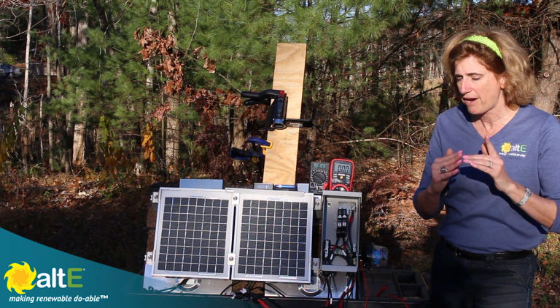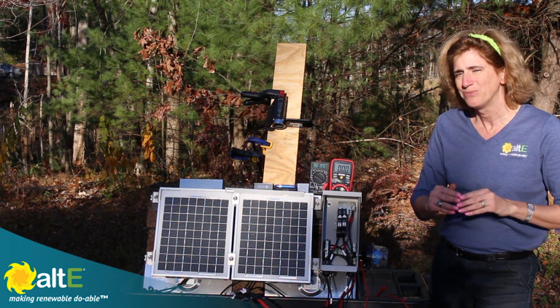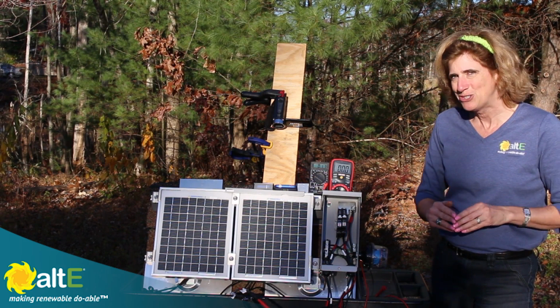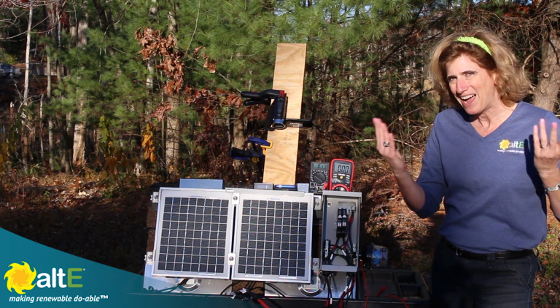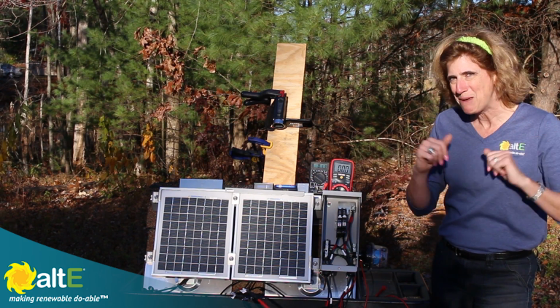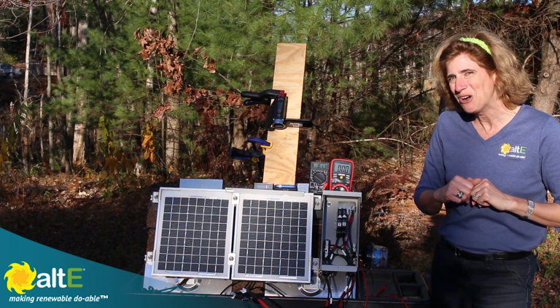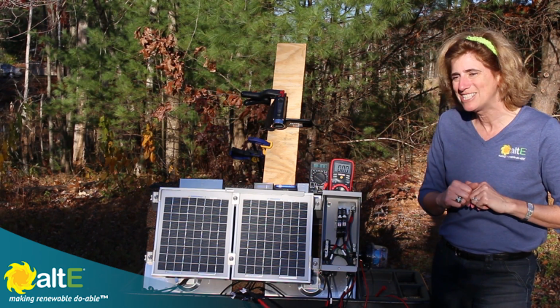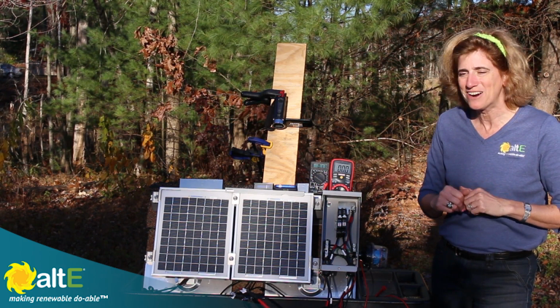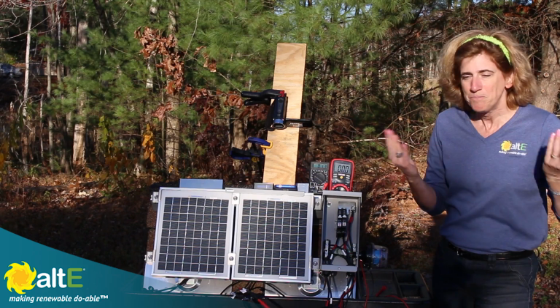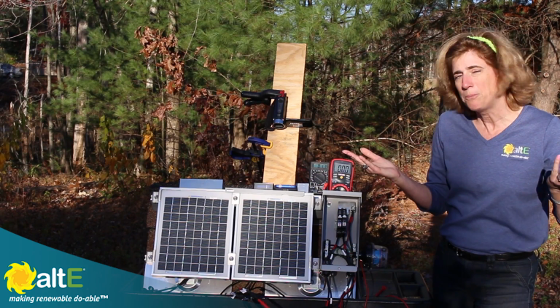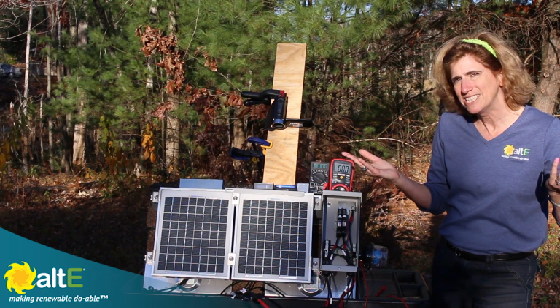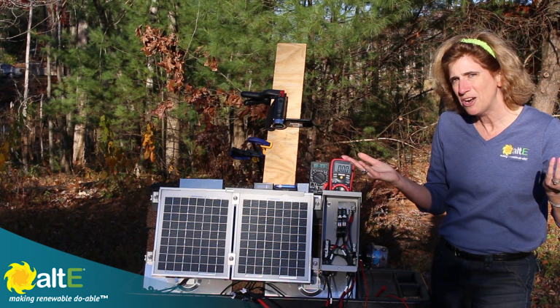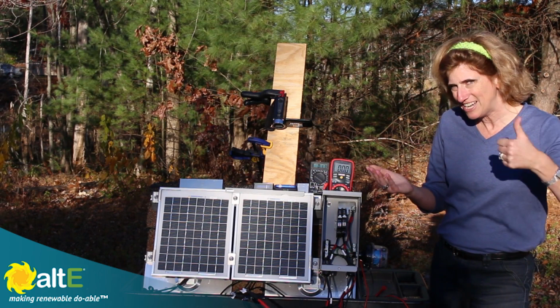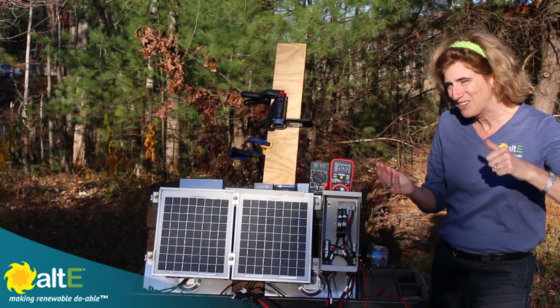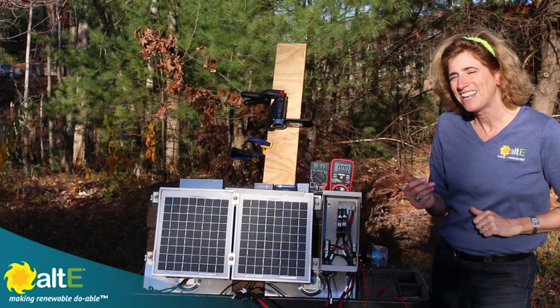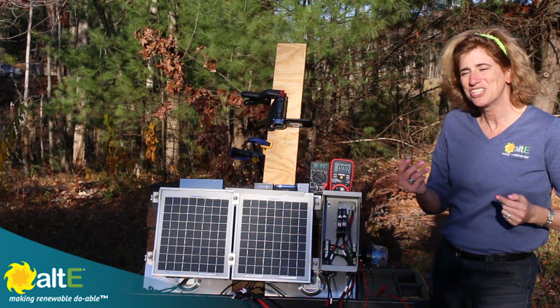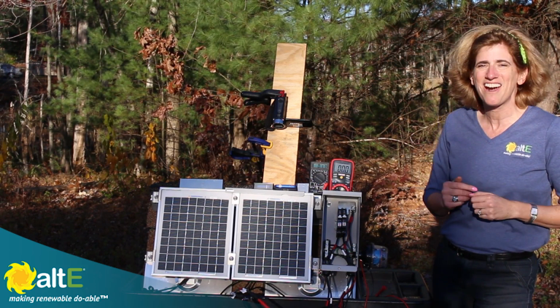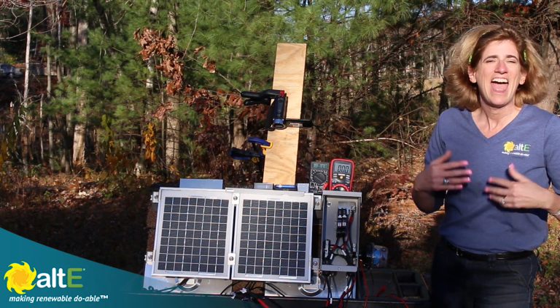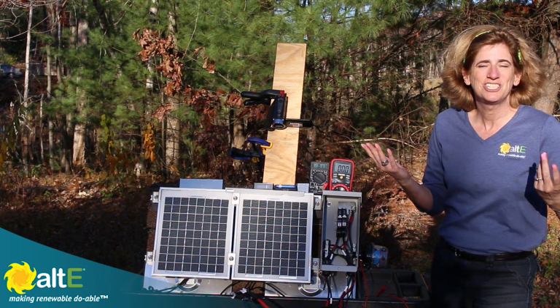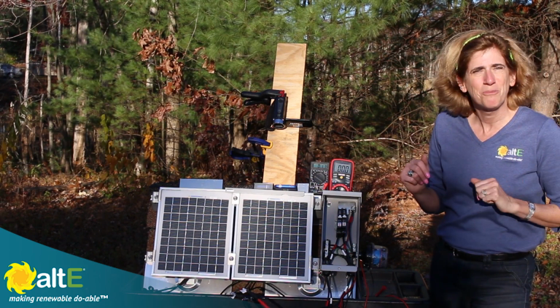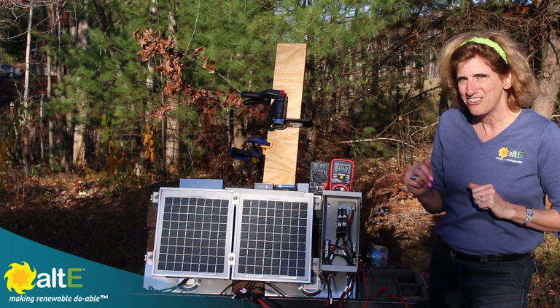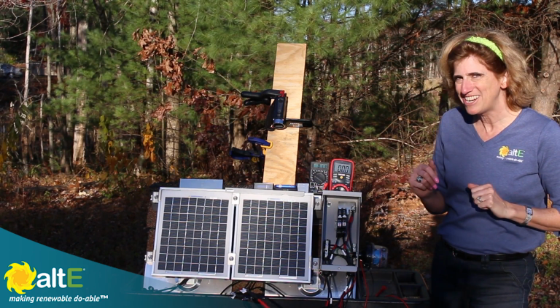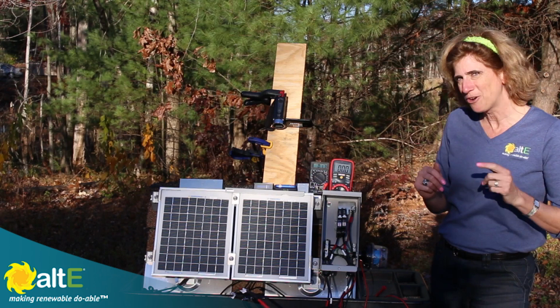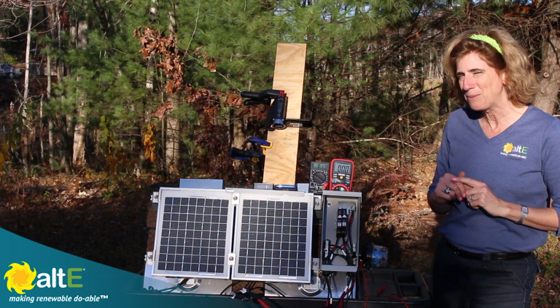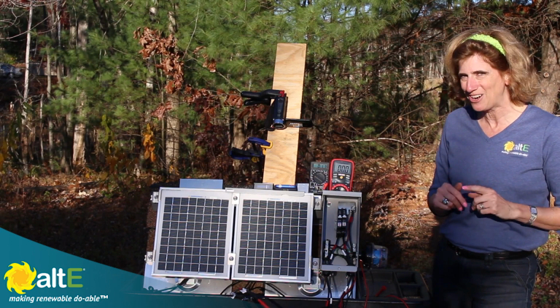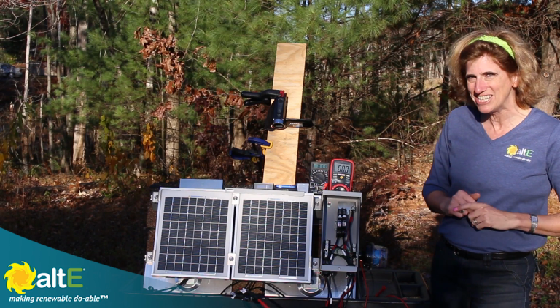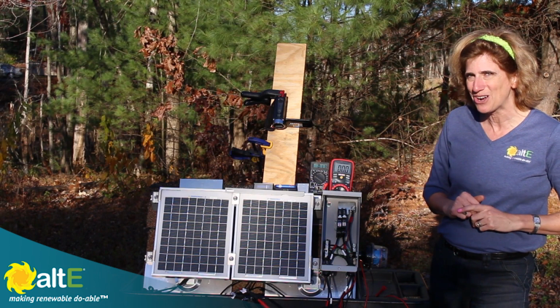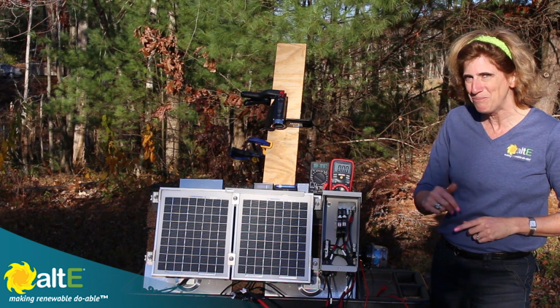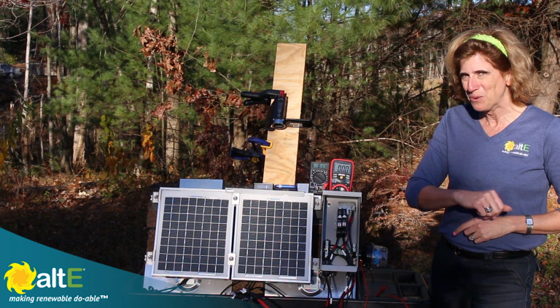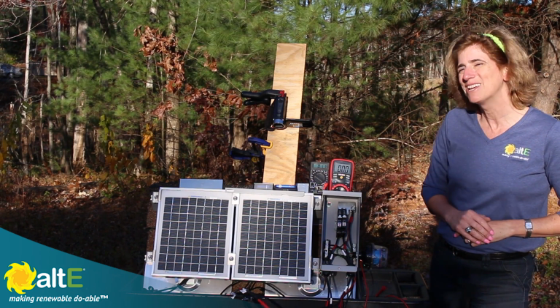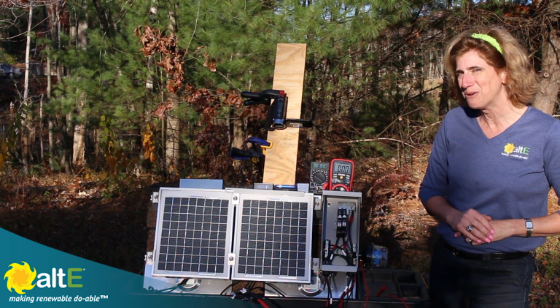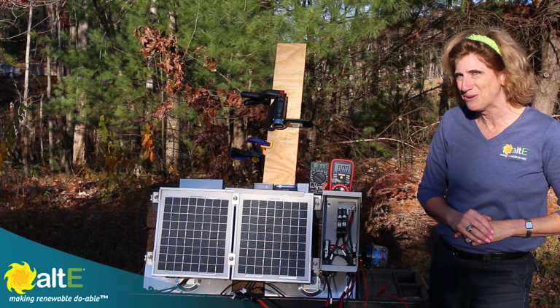Alright, so I'm Amy at the Alt-E Store. I hope you liked this video. If you did, give us a like and a share, and check out more of our videos here. And go to our website at altestore.com, where we're making renewable doable.